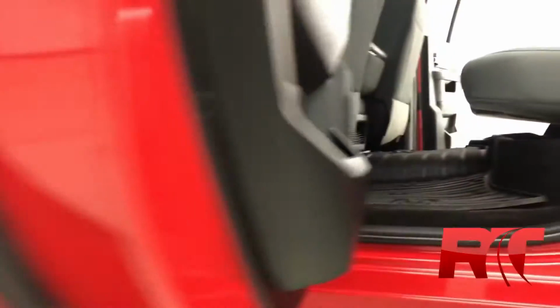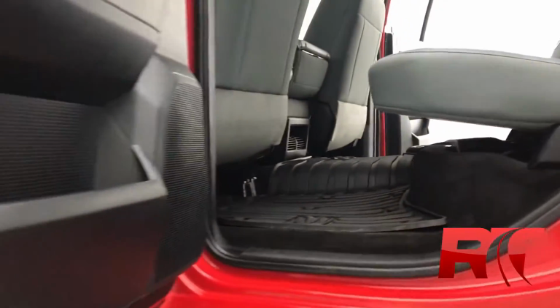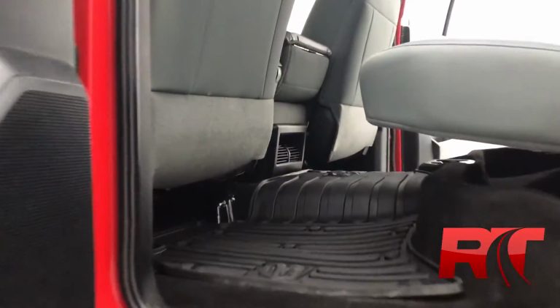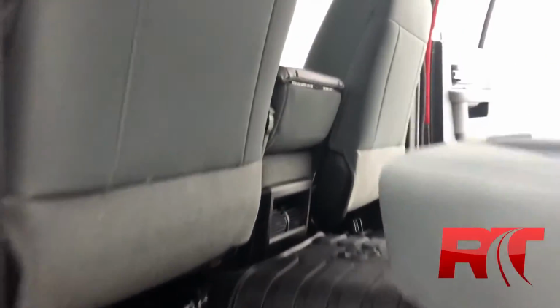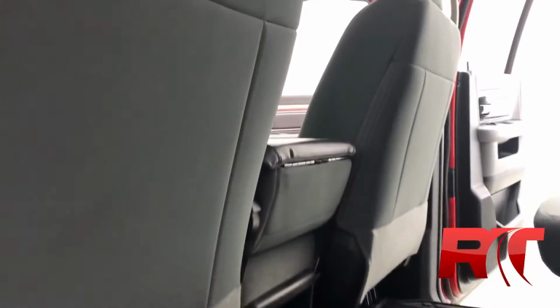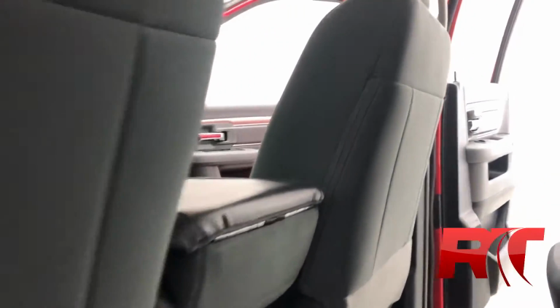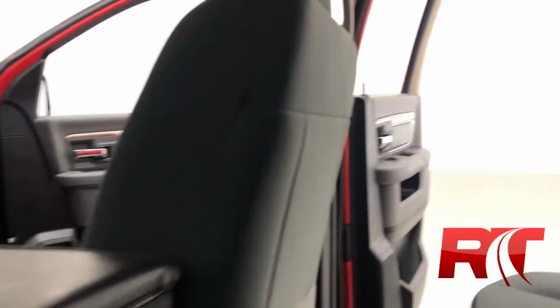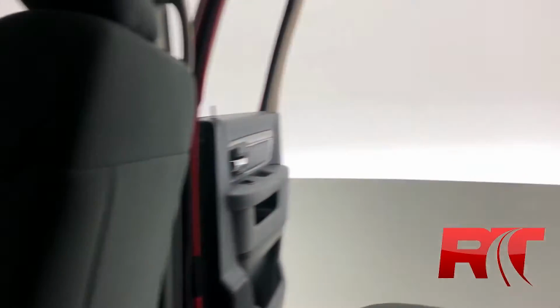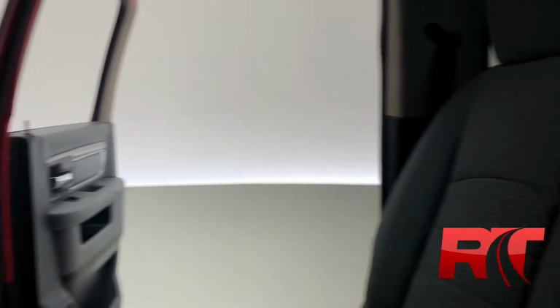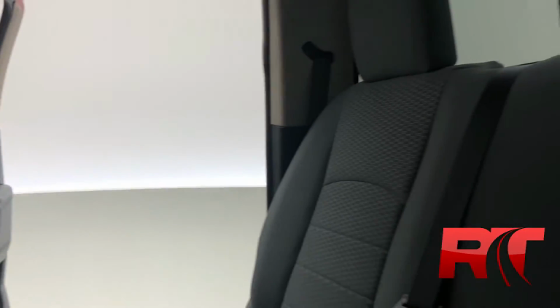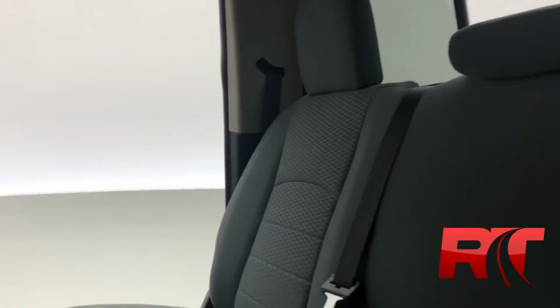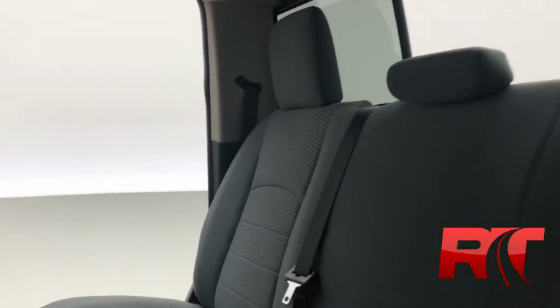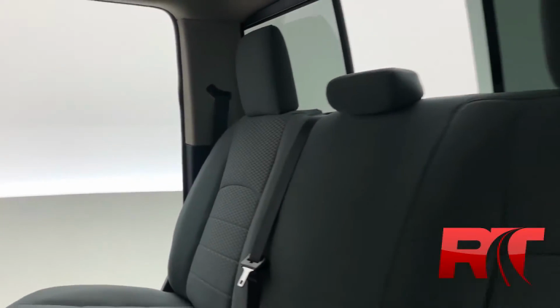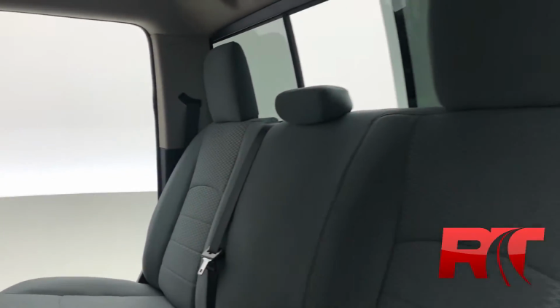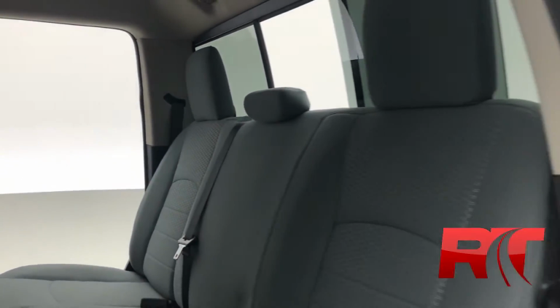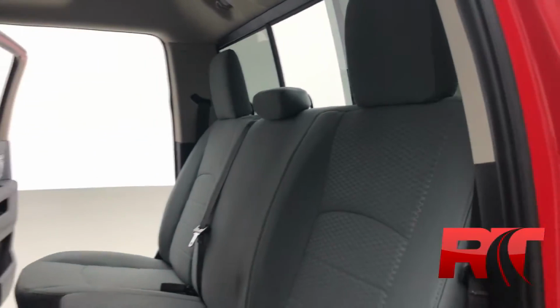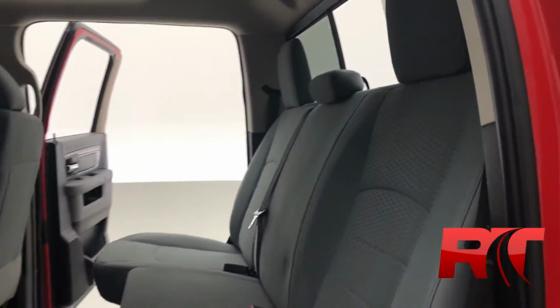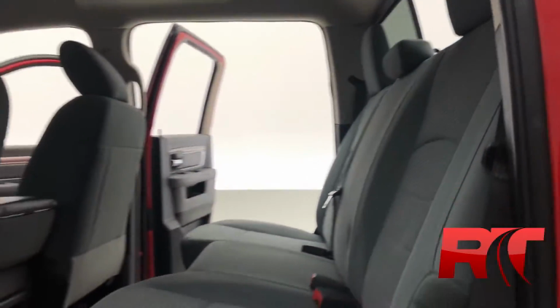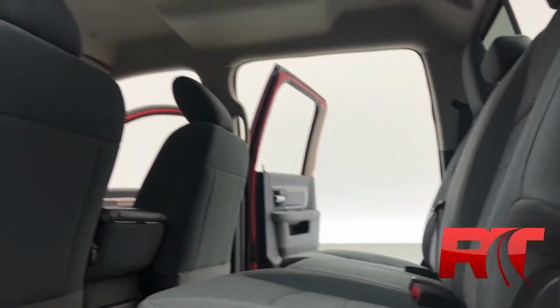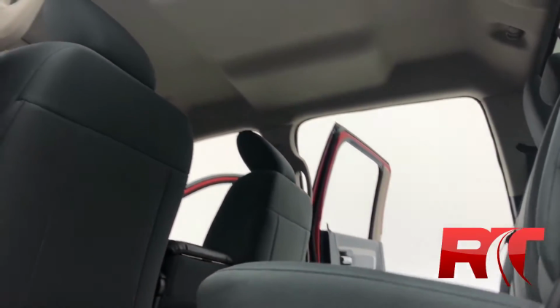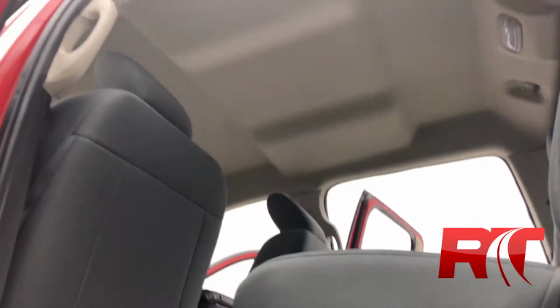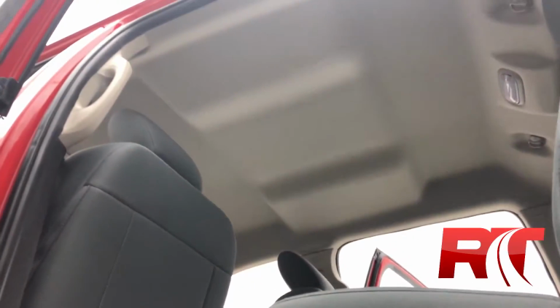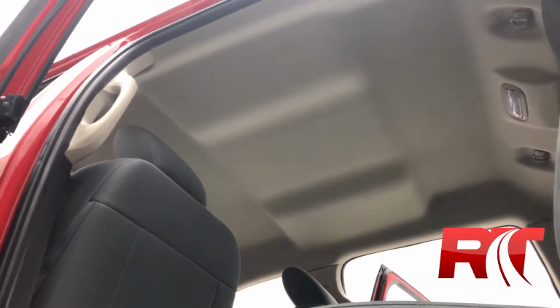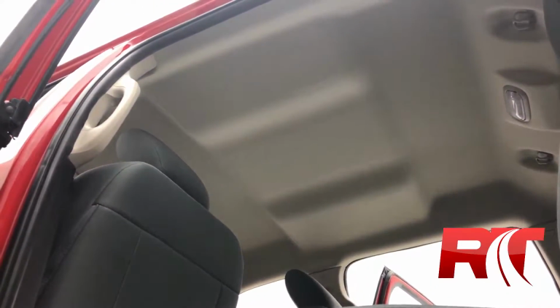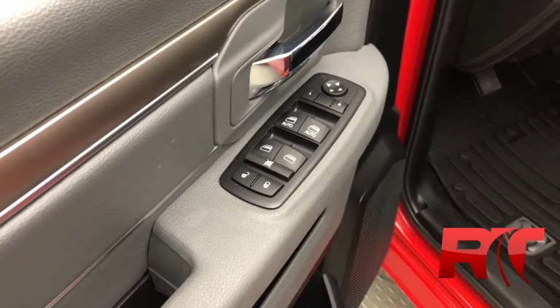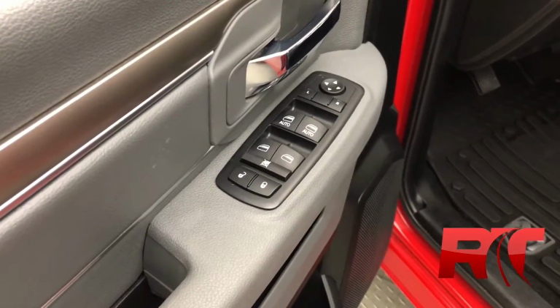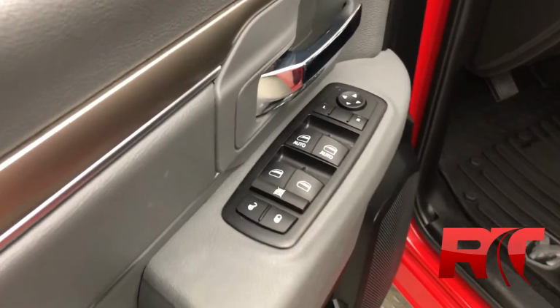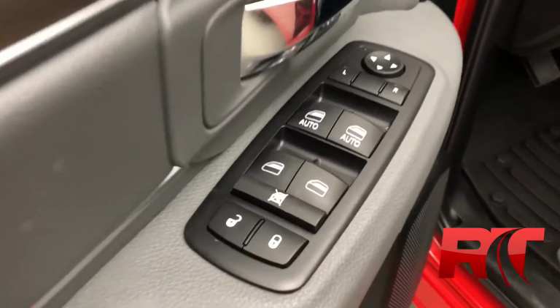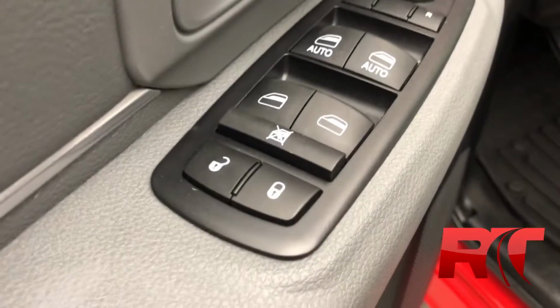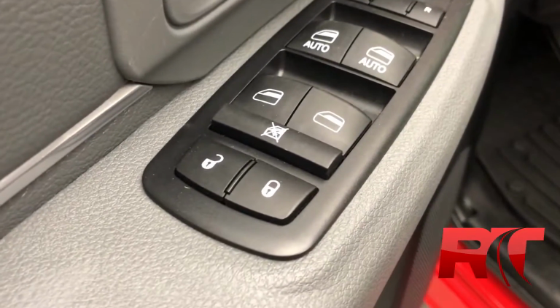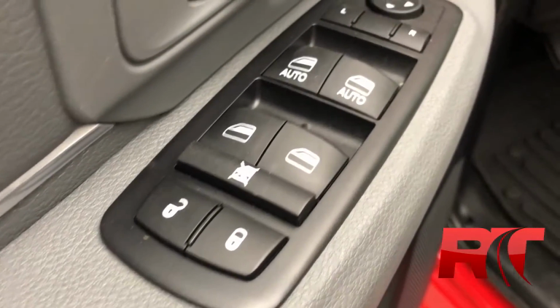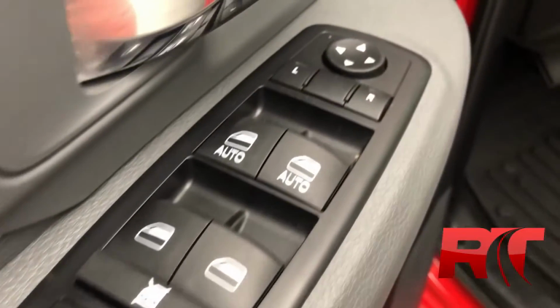On now to the back, there's plenty of space for your passengers as well as an electronic rear window. That headliner is also looking sublime. On now to the door which houses your power locks, windows, and mirrors.